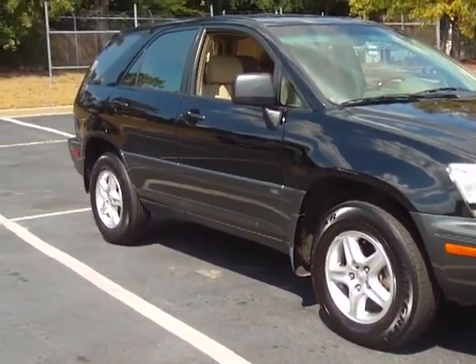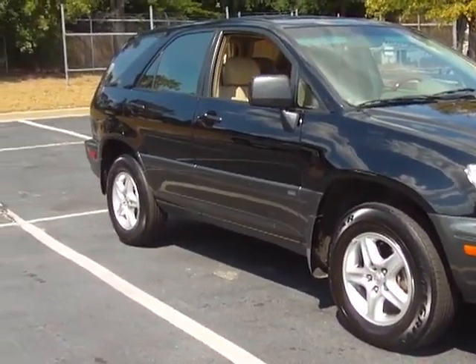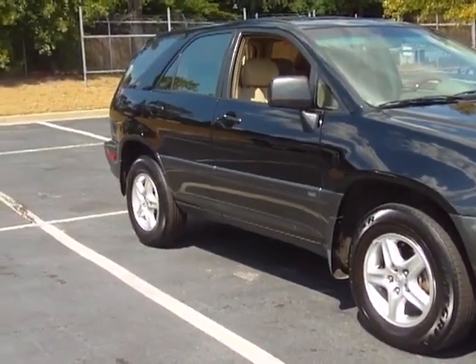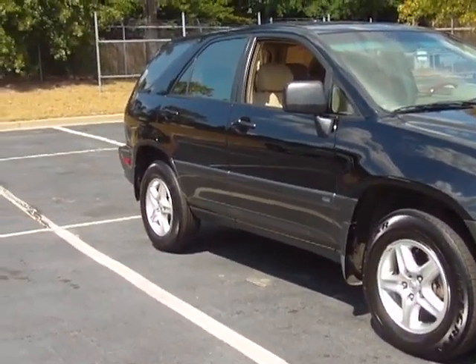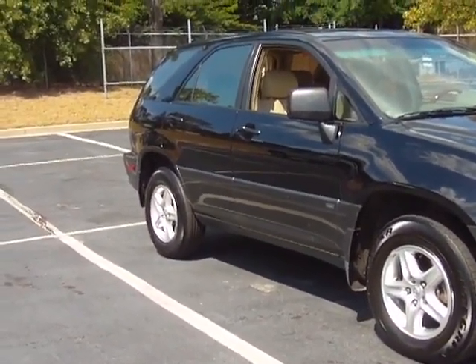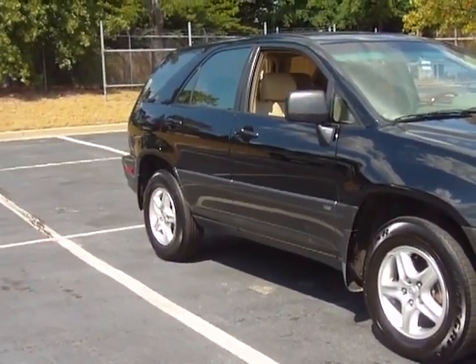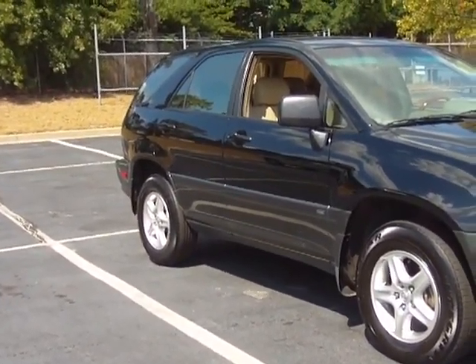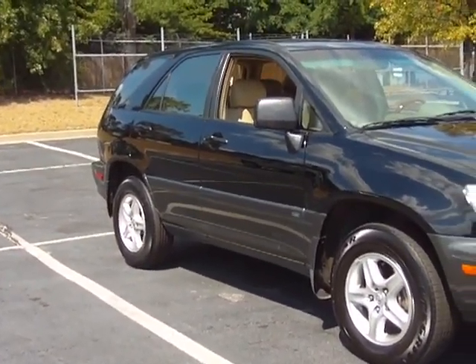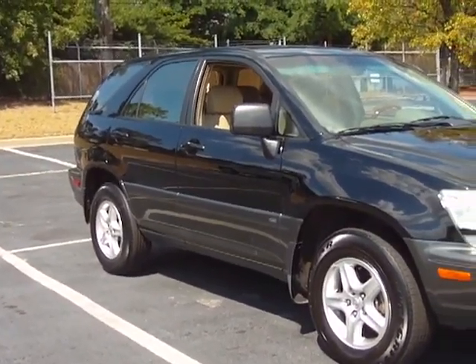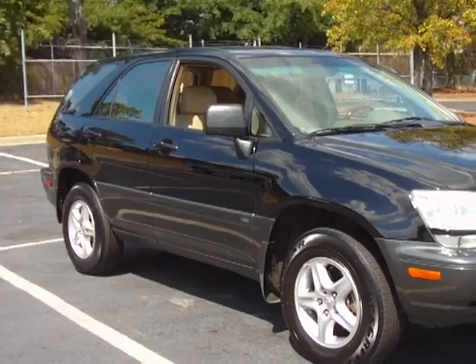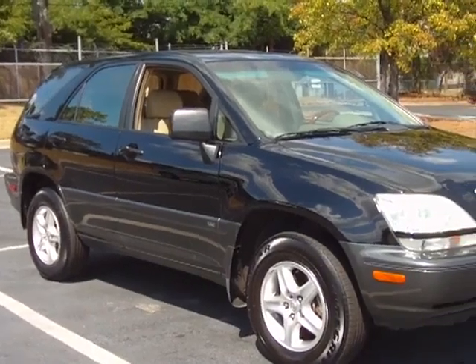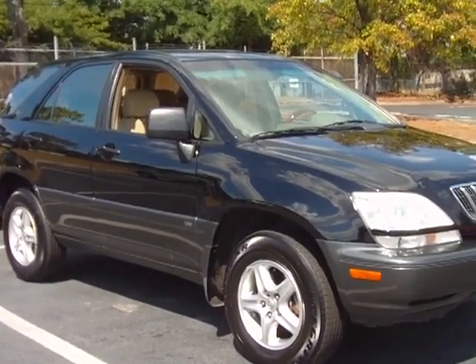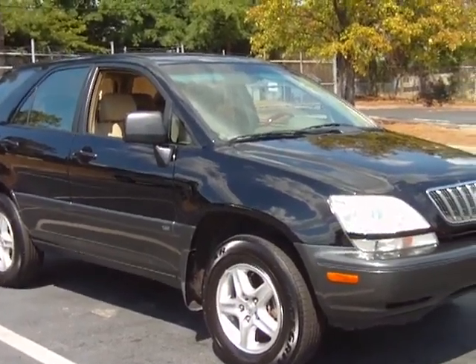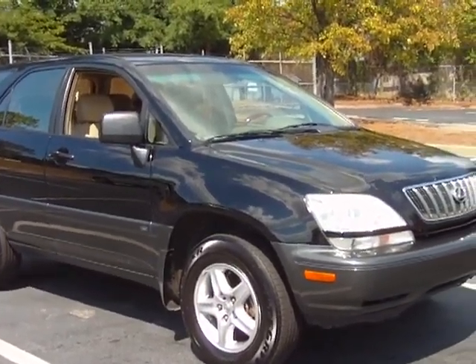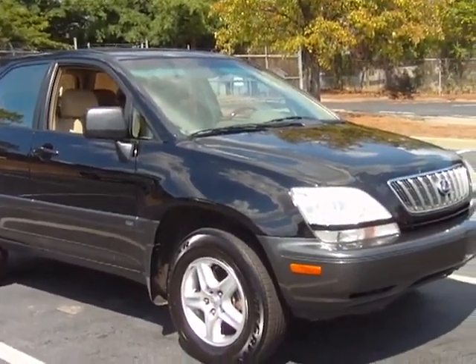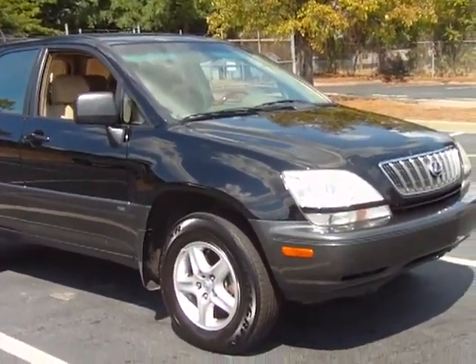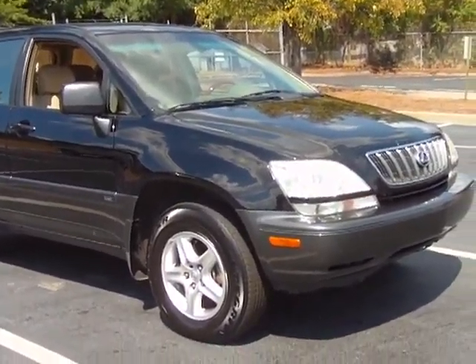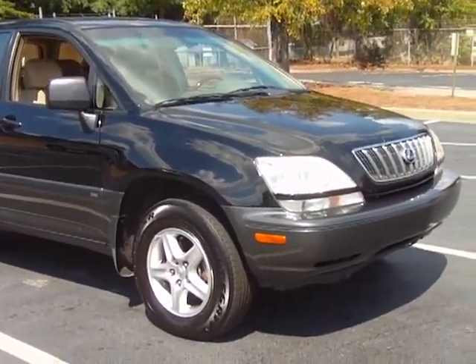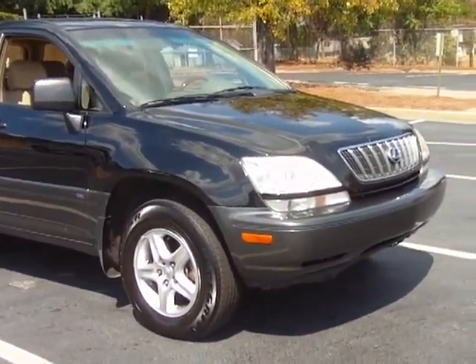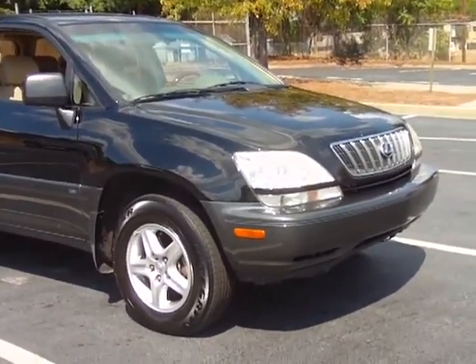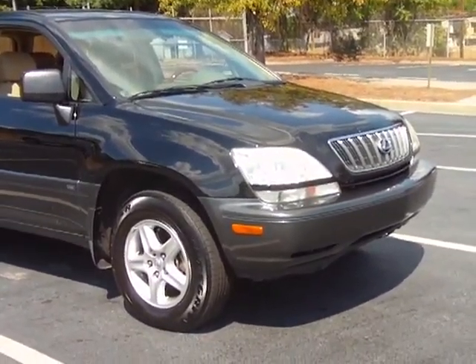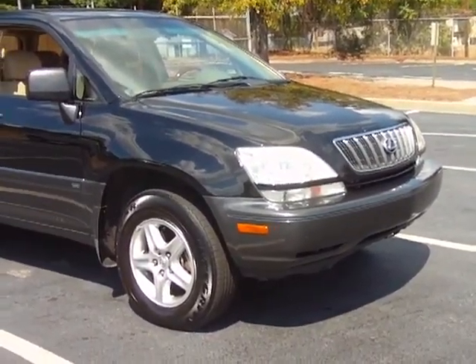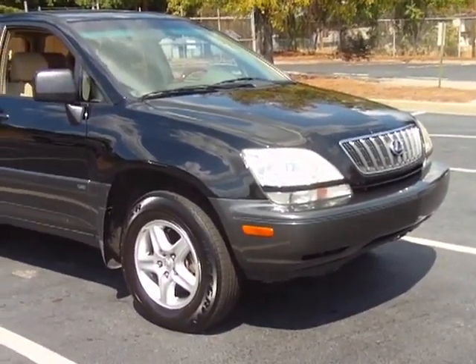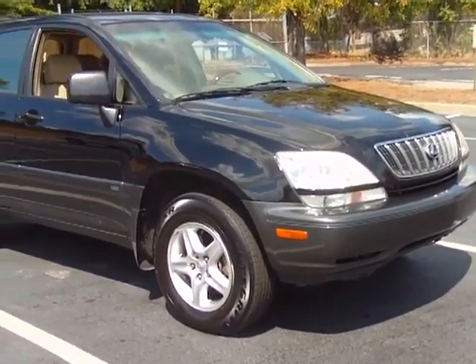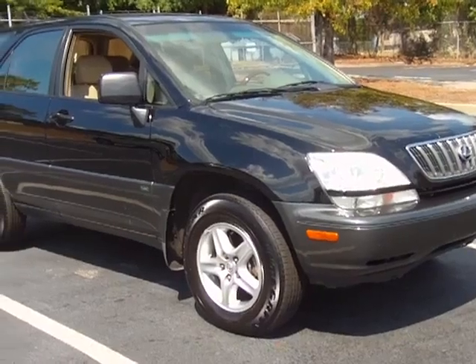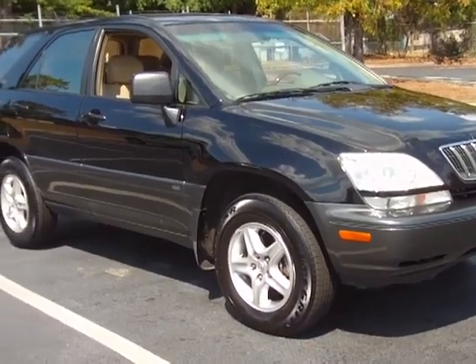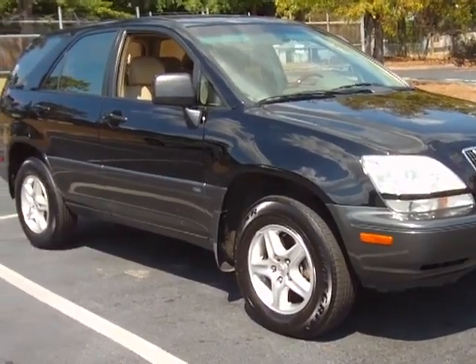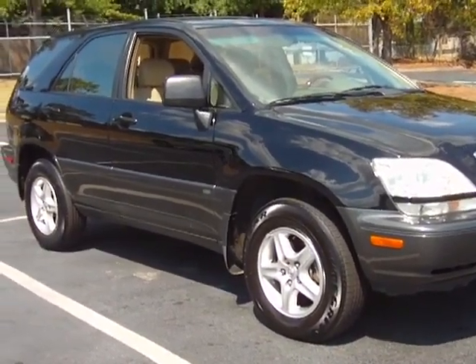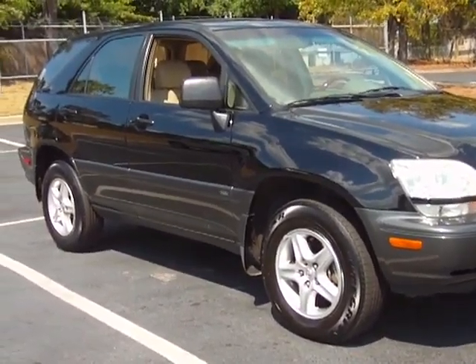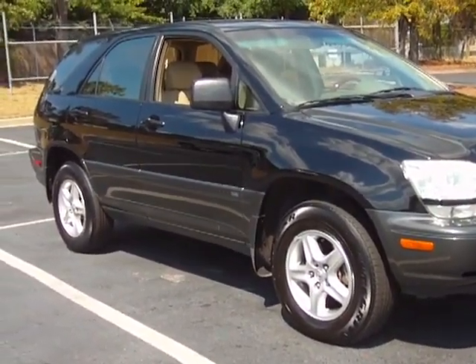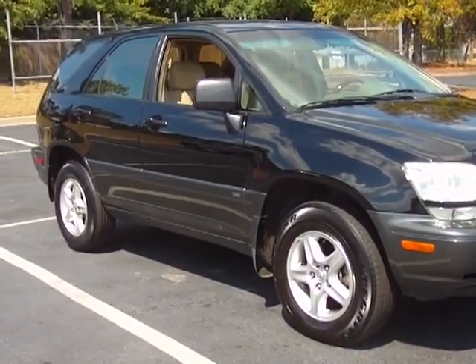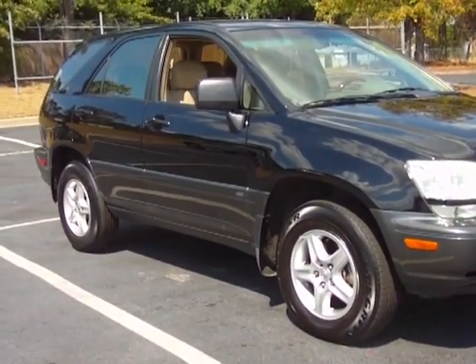2003 Lexus RX 300, beautiful little SUV, one owner. Great miles on it, right here in Columbia, South Carolina.